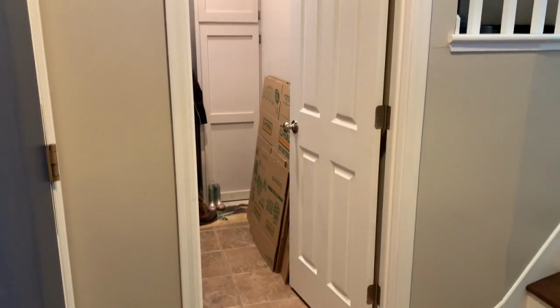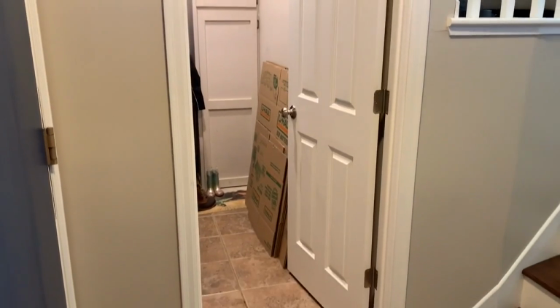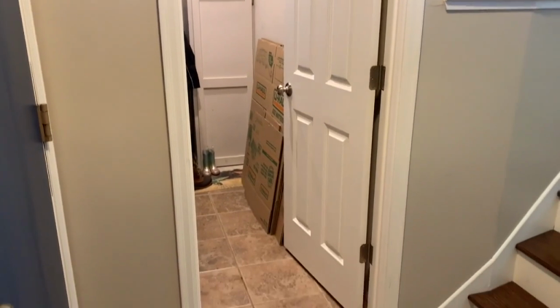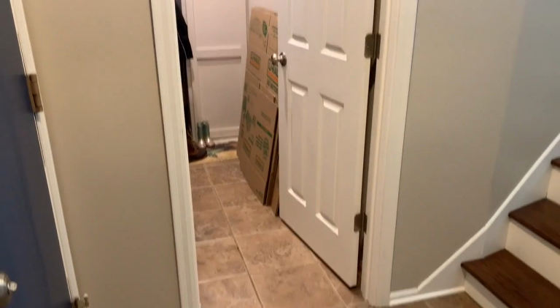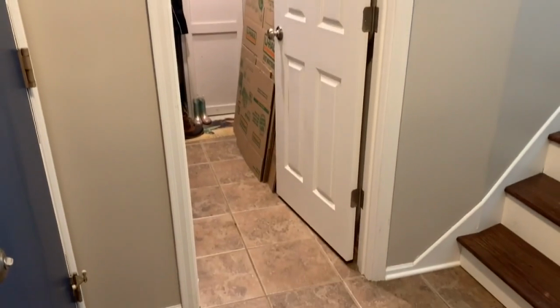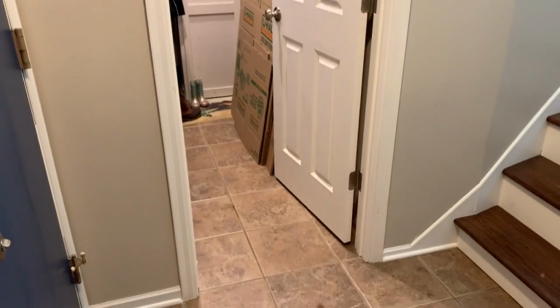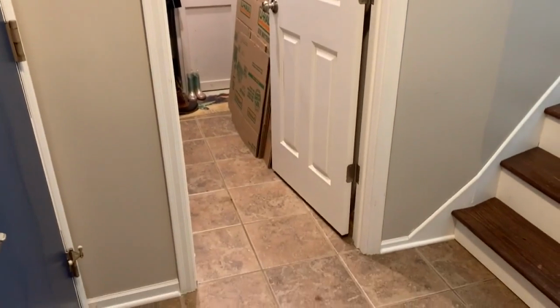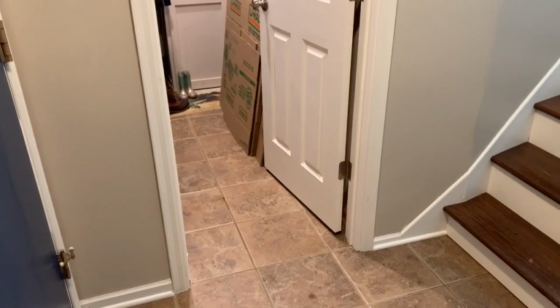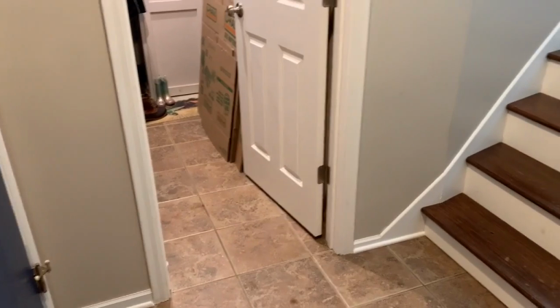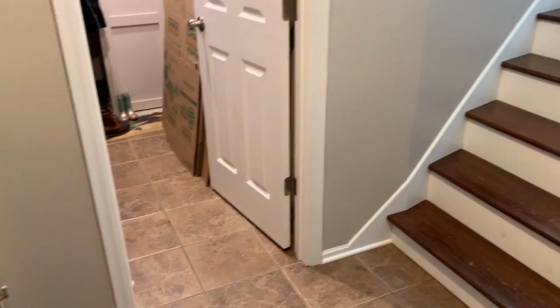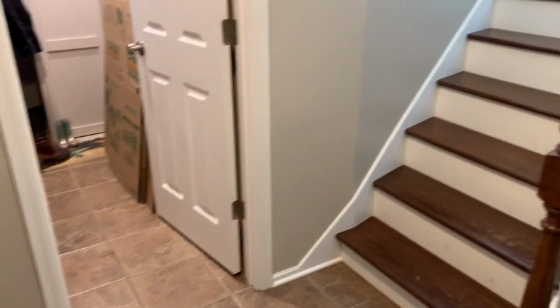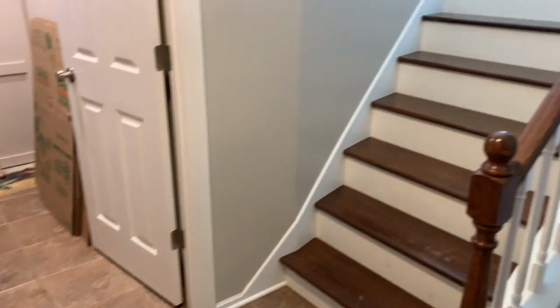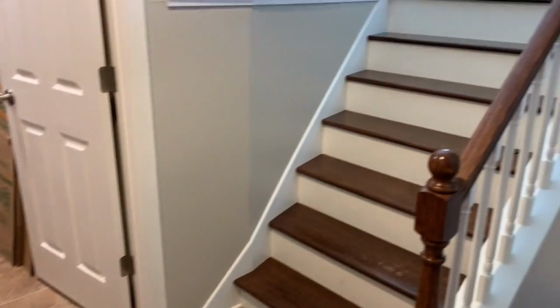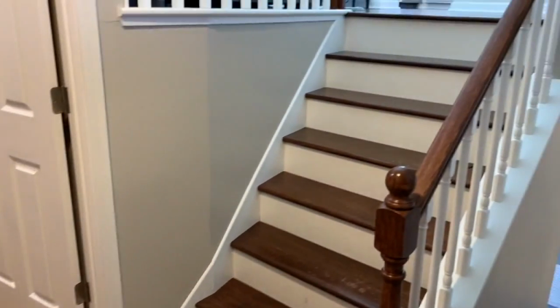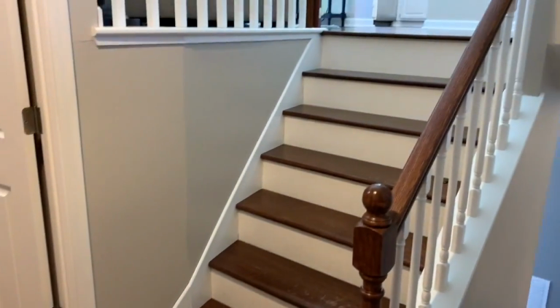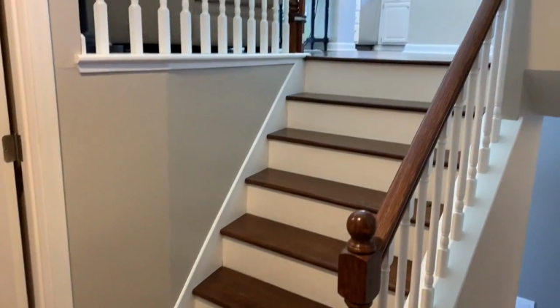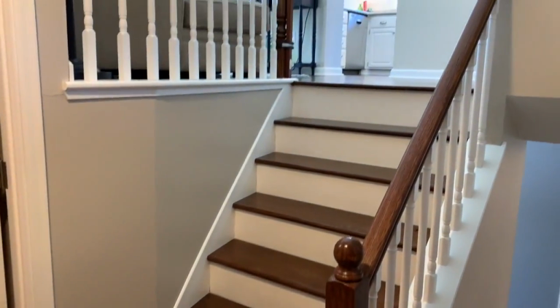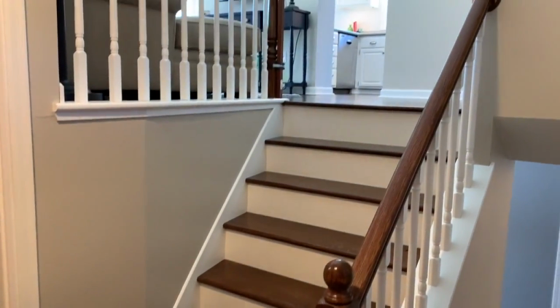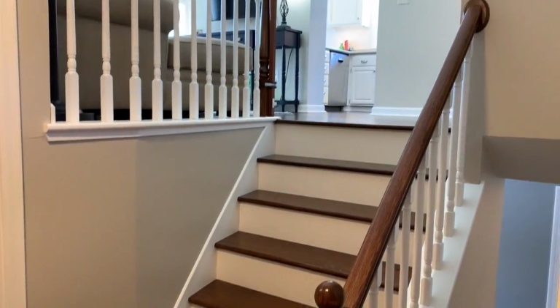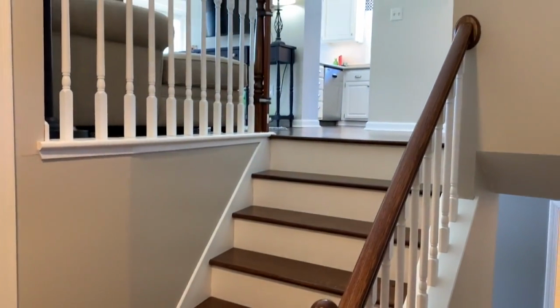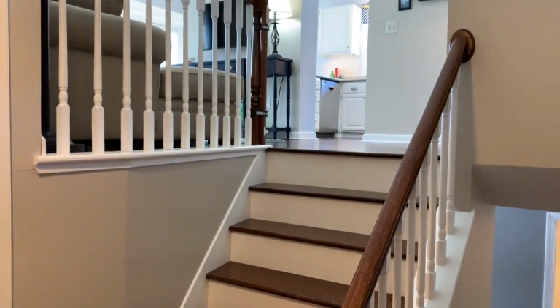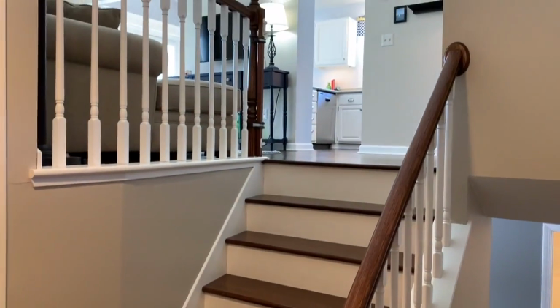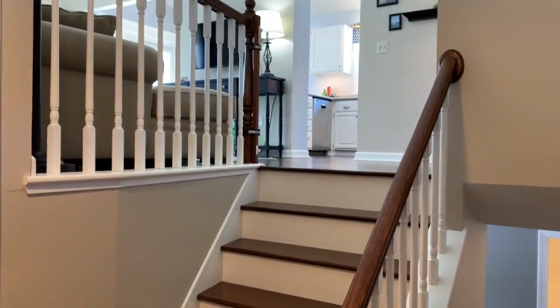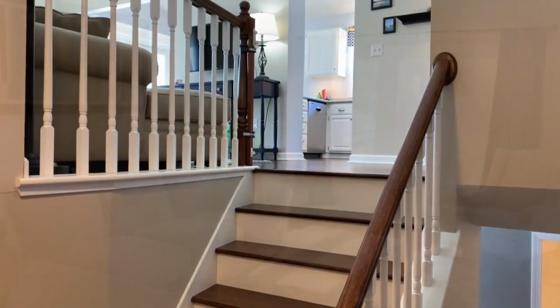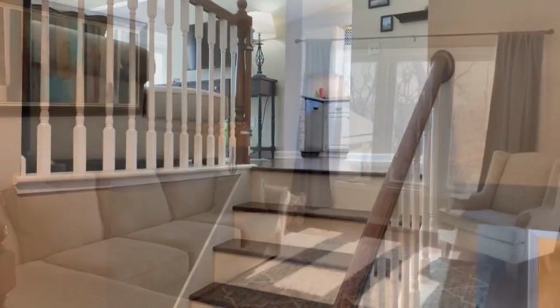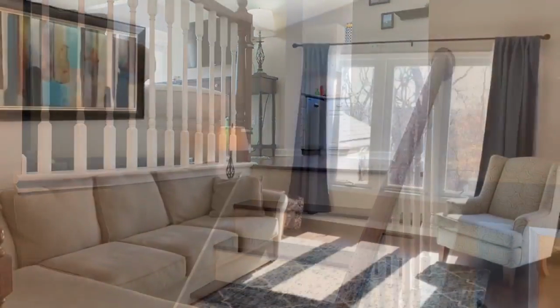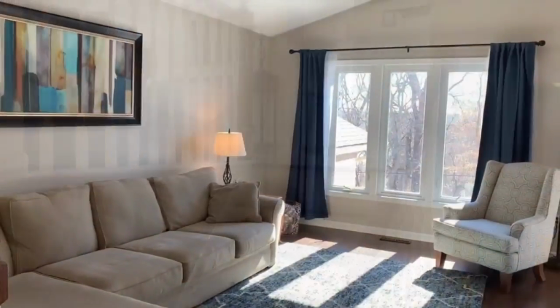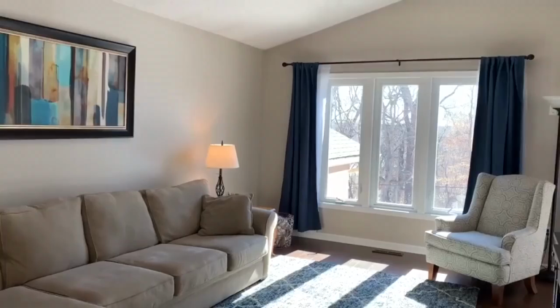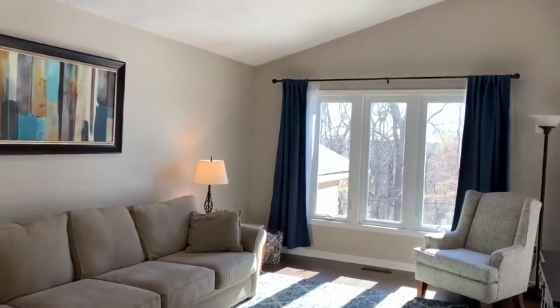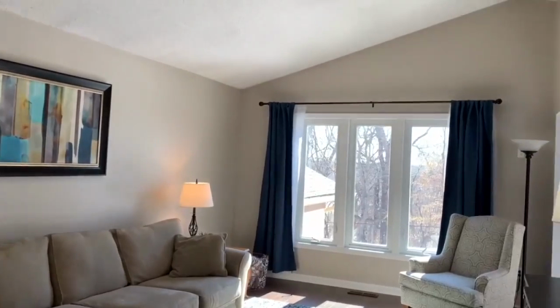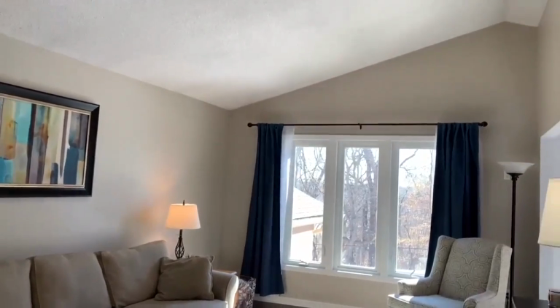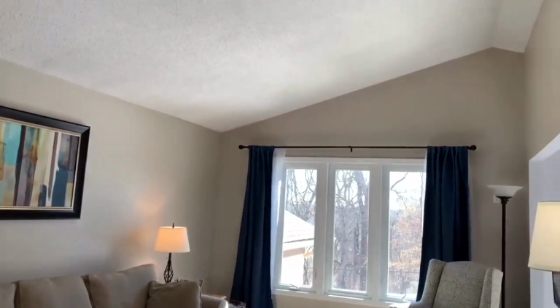The 15 by 4 foot main entry includes a big walk-in mudroom and closet, with updated handrails.